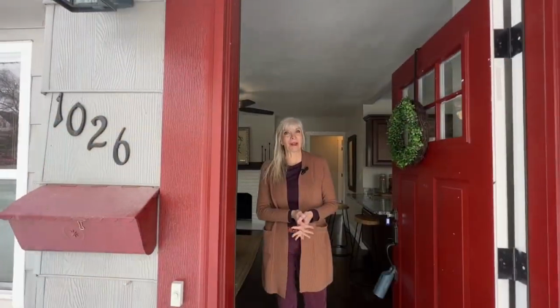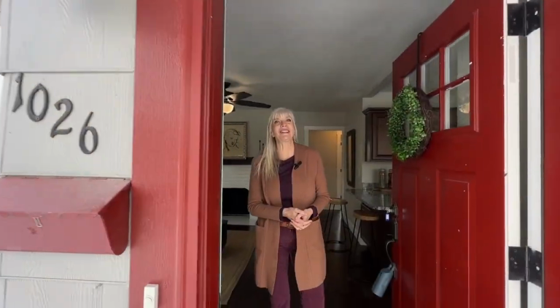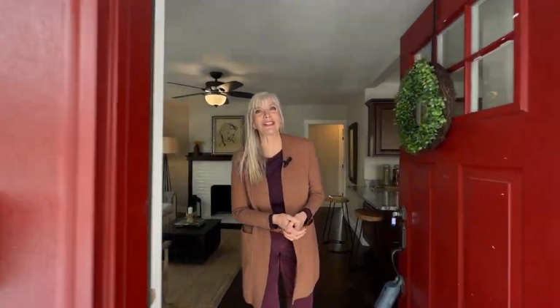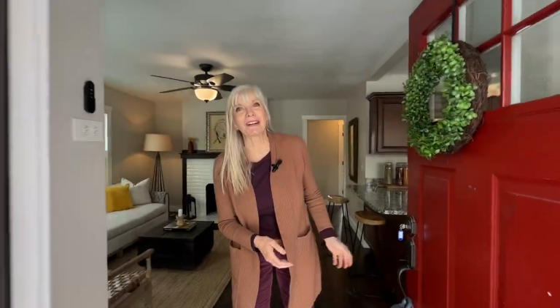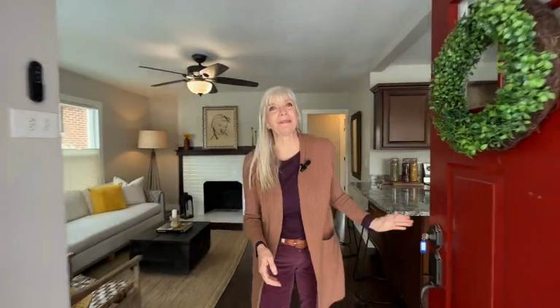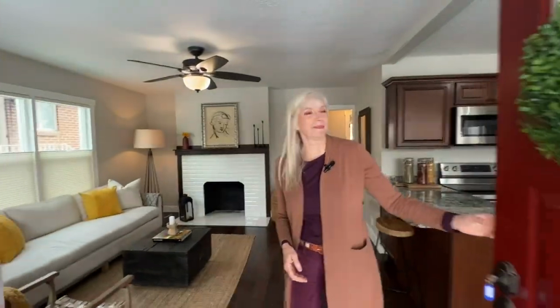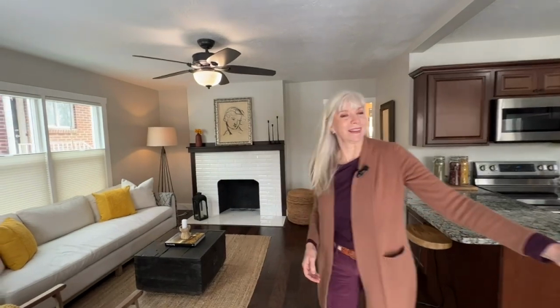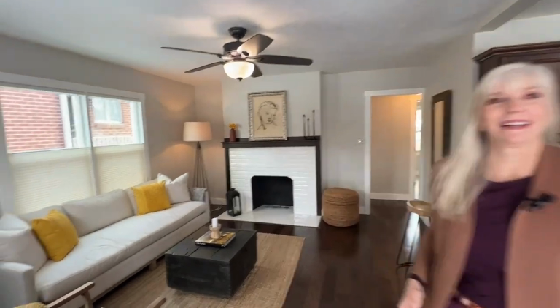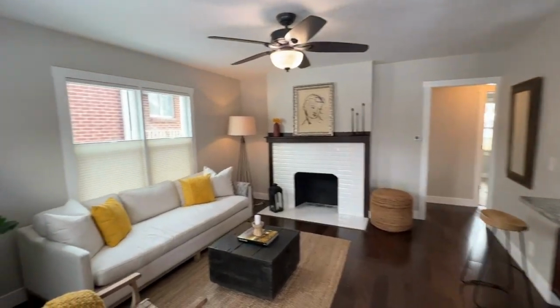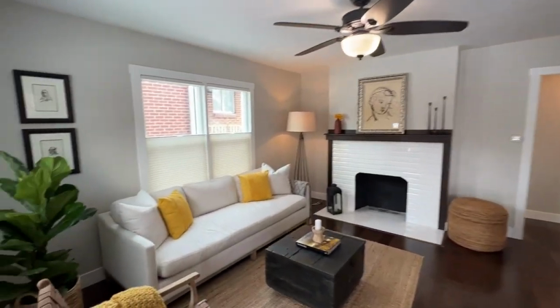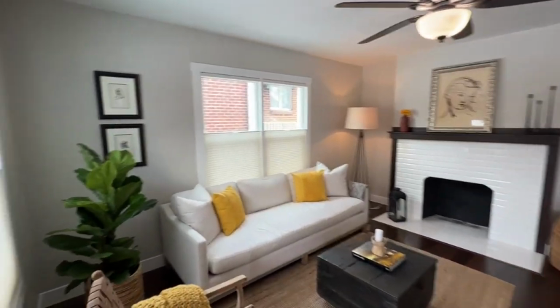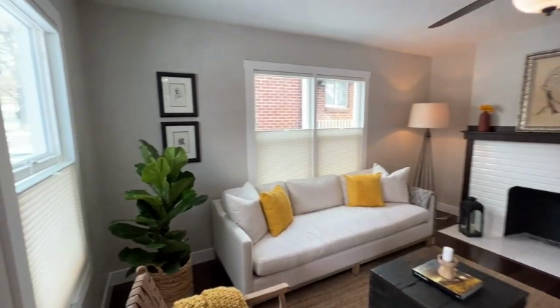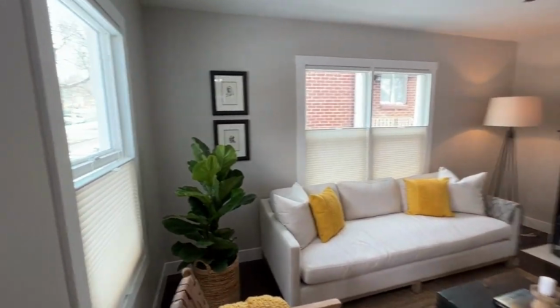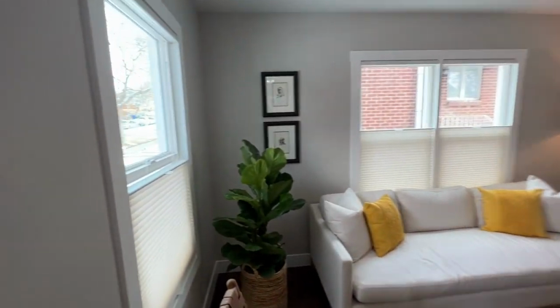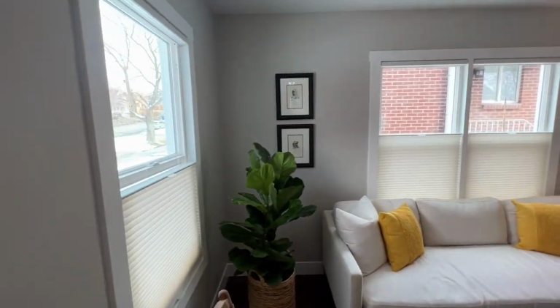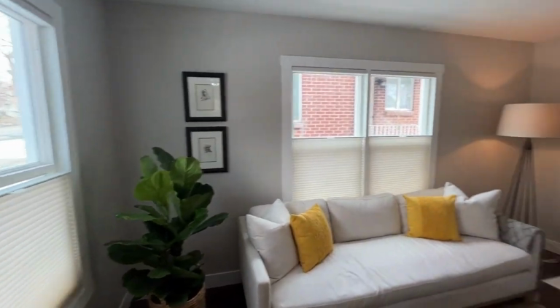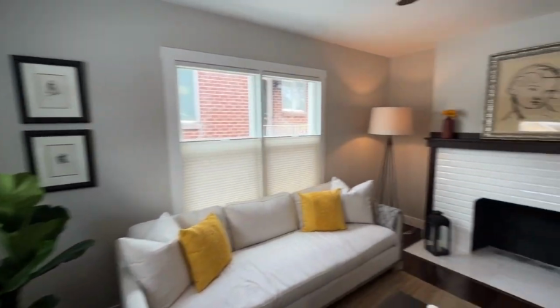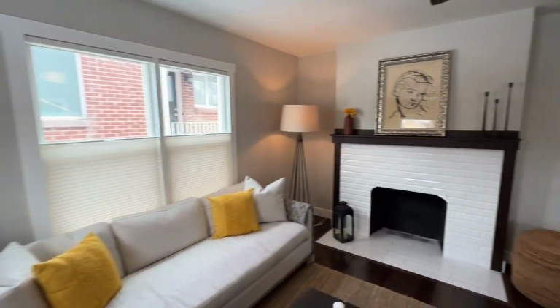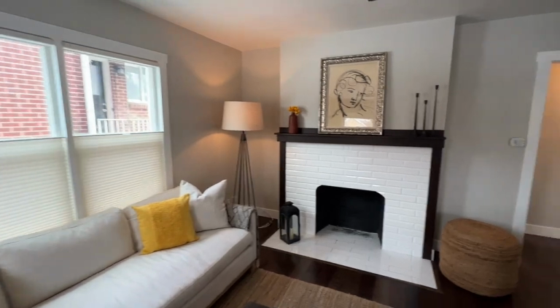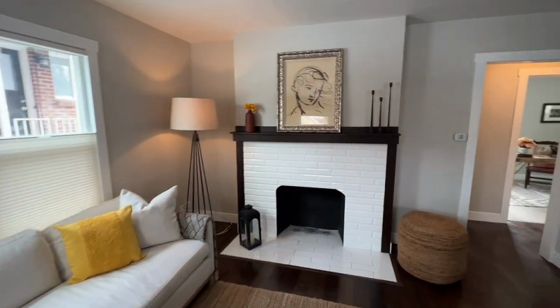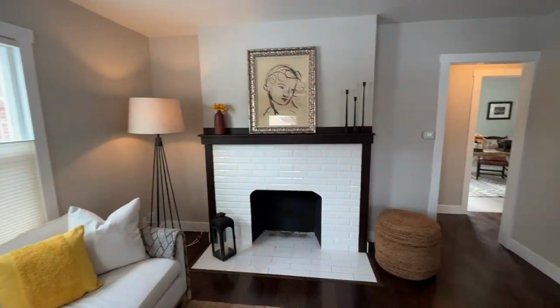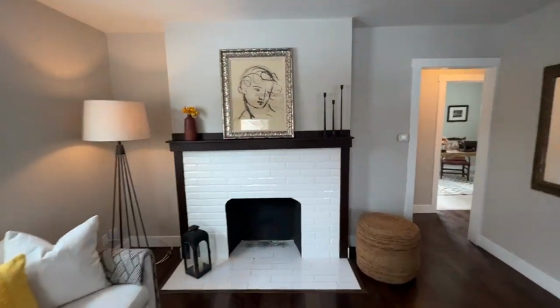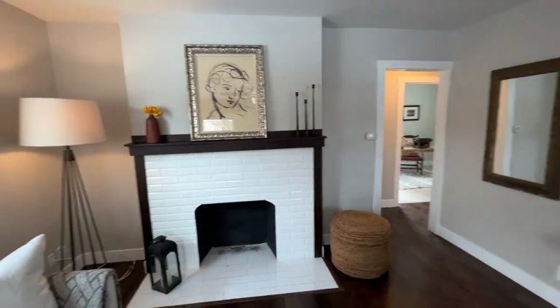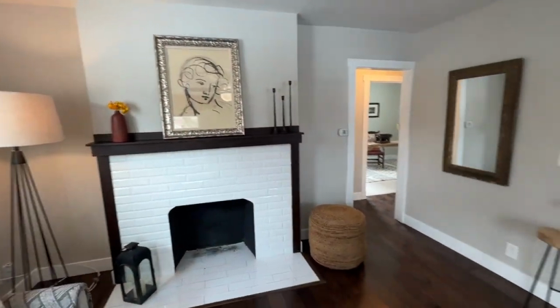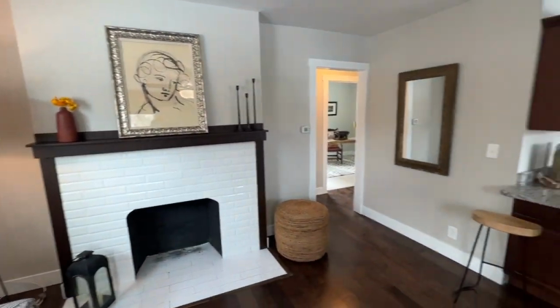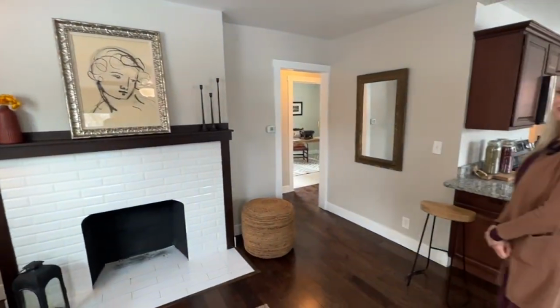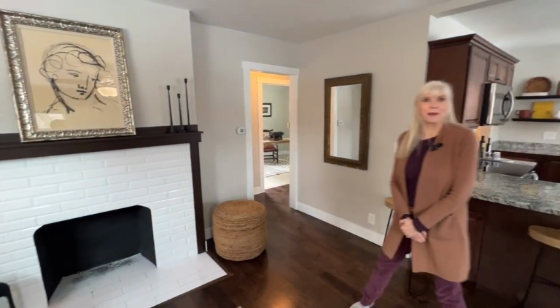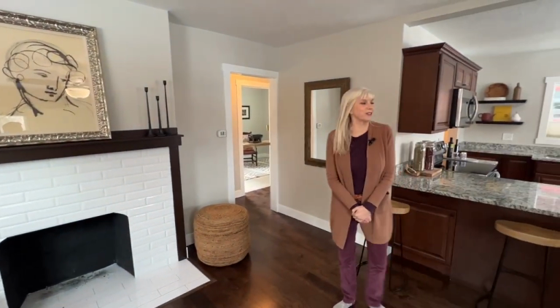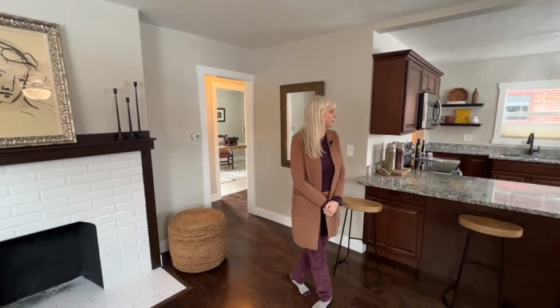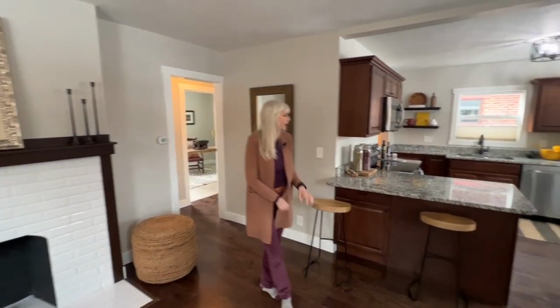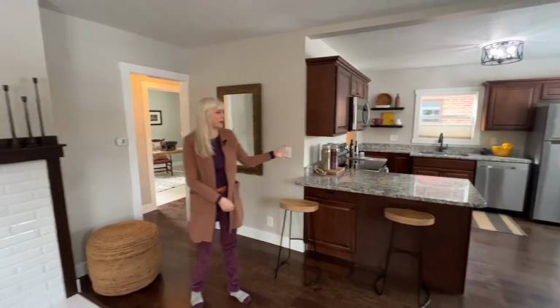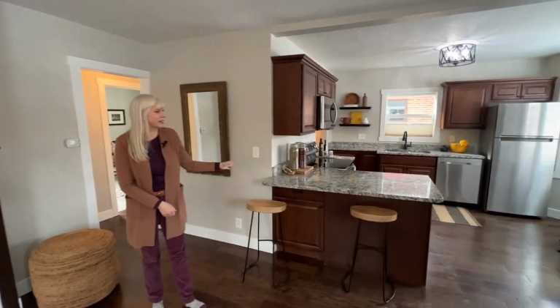Come on into this really cute bungalow. So clean and bright. I love that fireplace. Isn't that great? Lots of space here too.